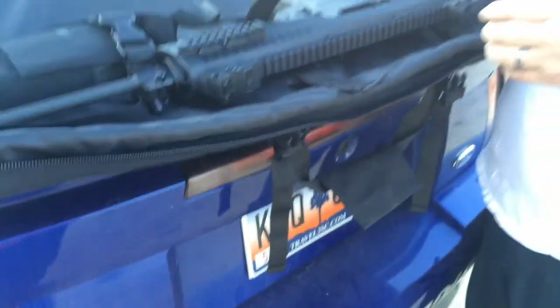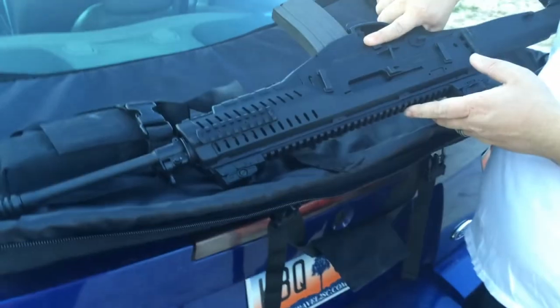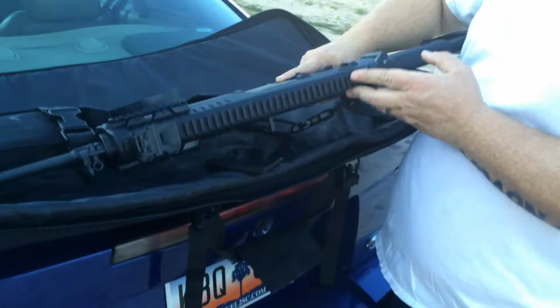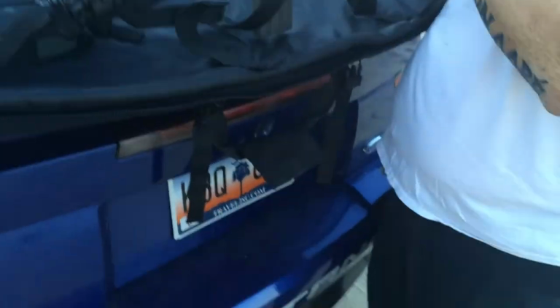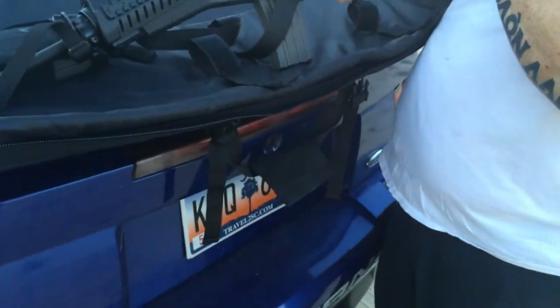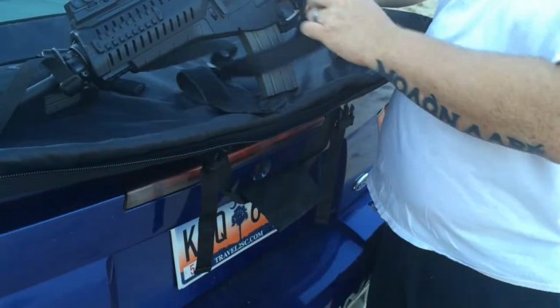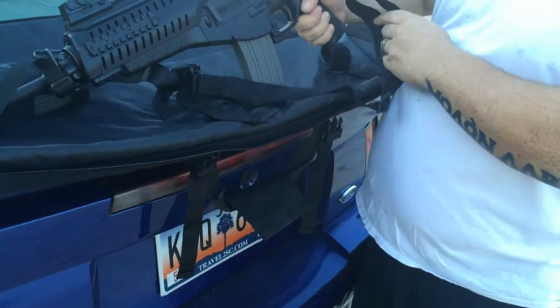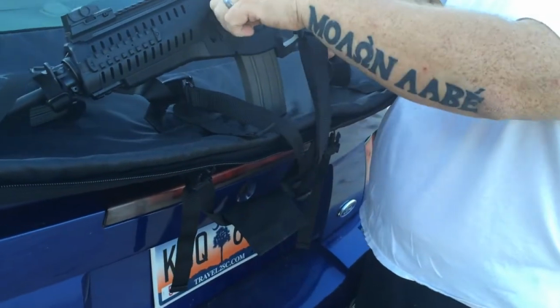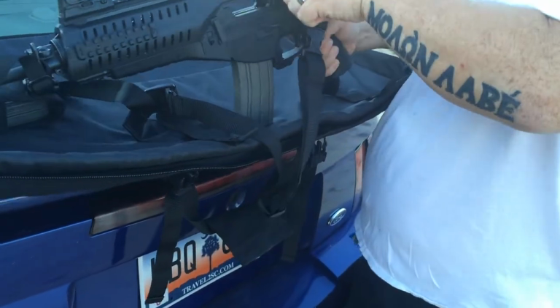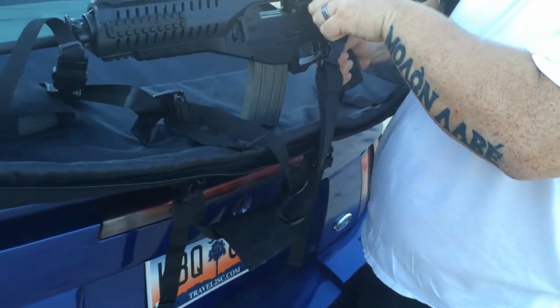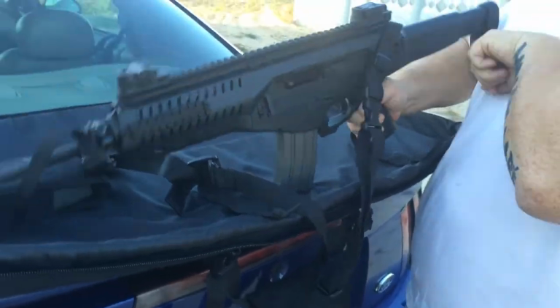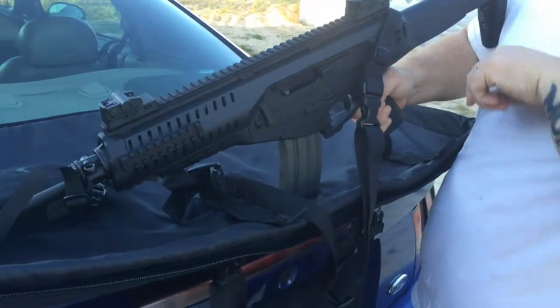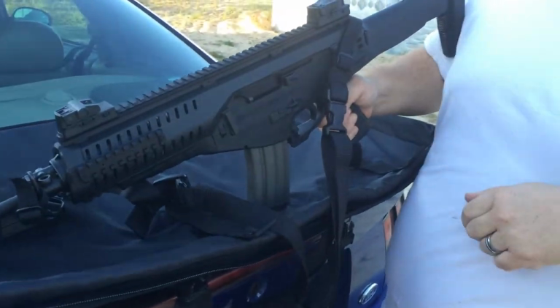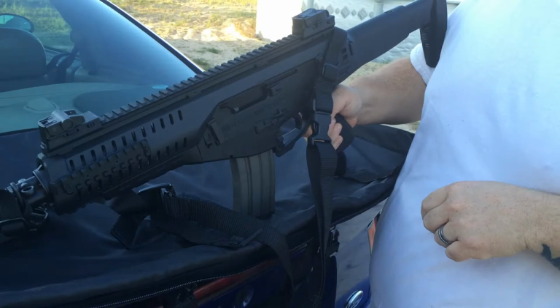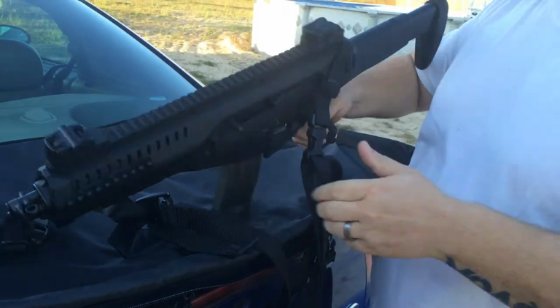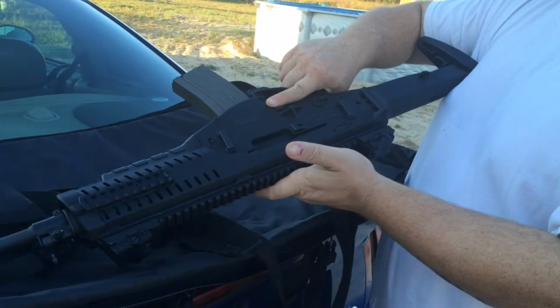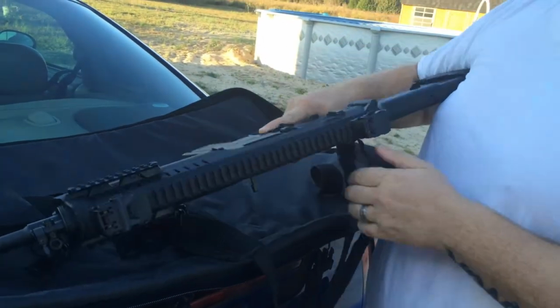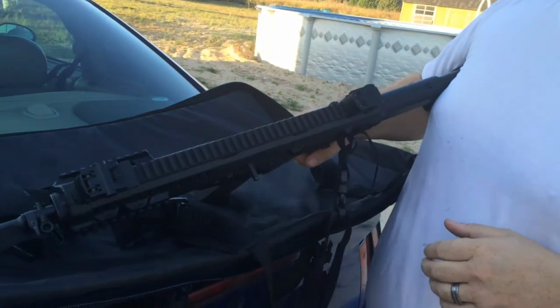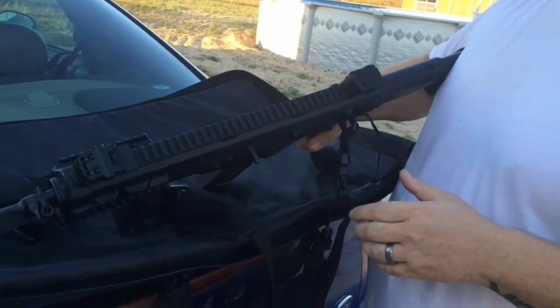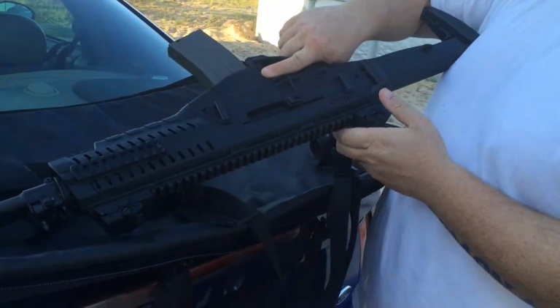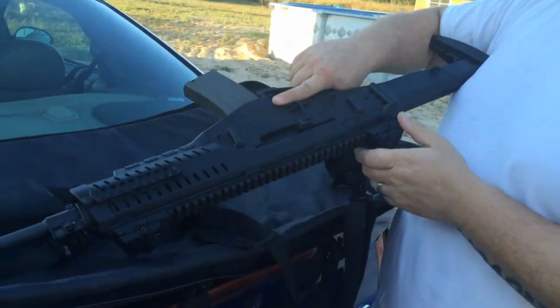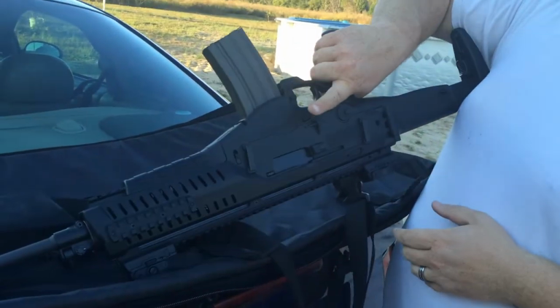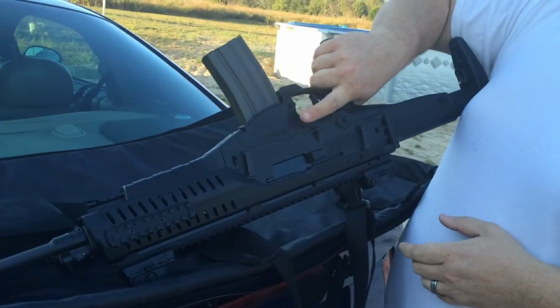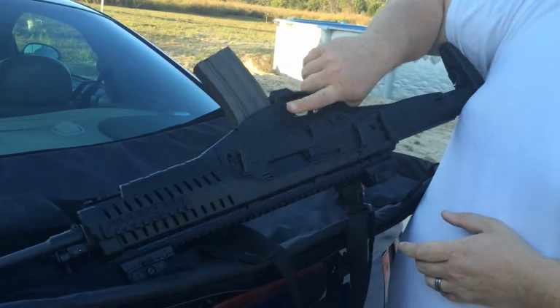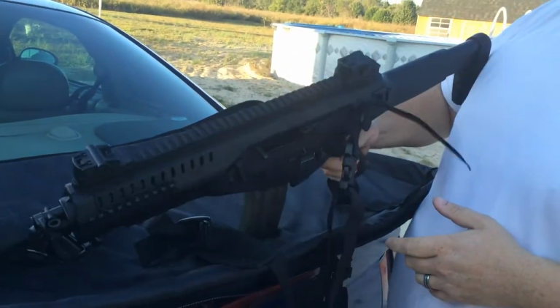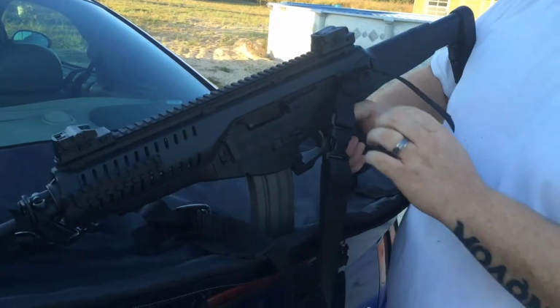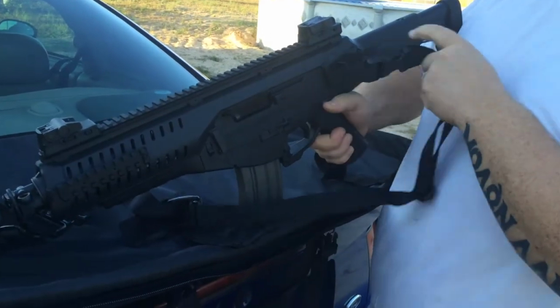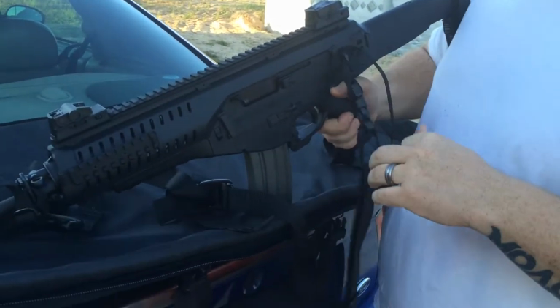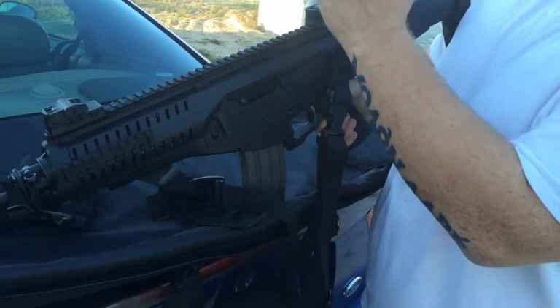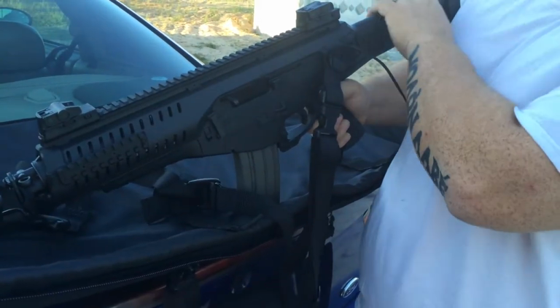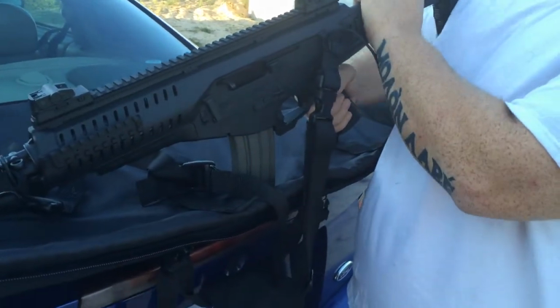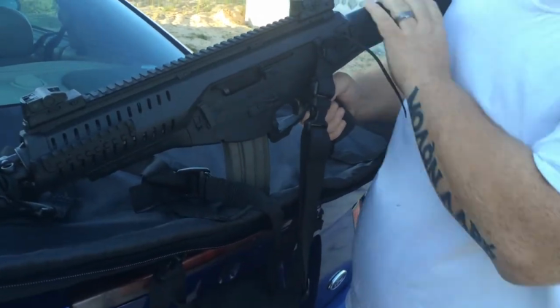For those who are worried about safety checks — let's safety check it. Yes, it is loaded. Here's my safety: my finger. Anyway, things I like, things I don't like.